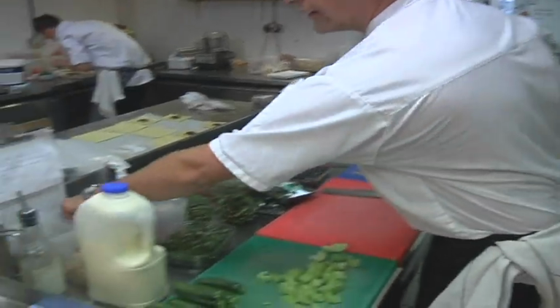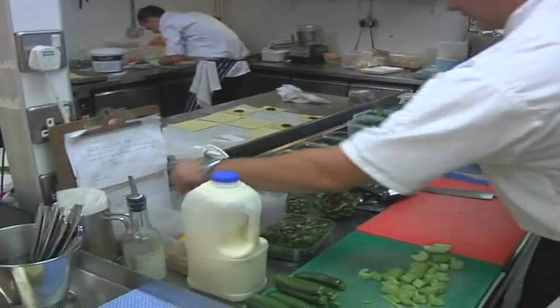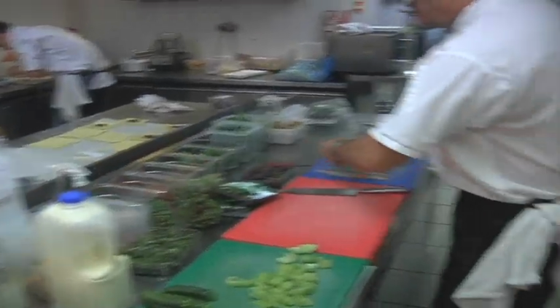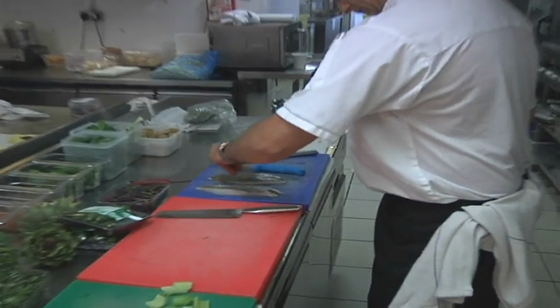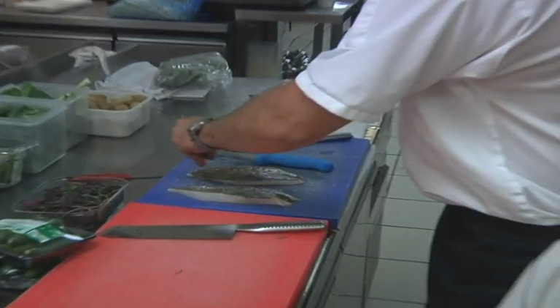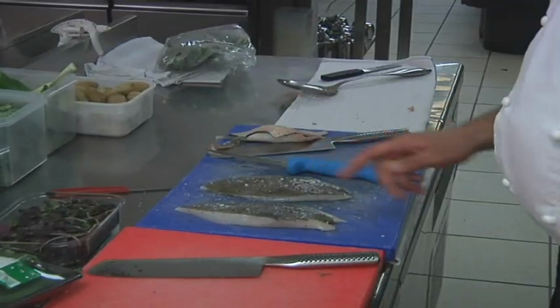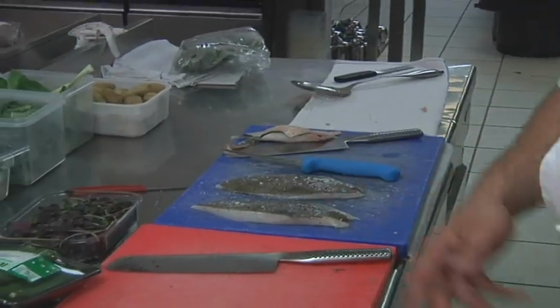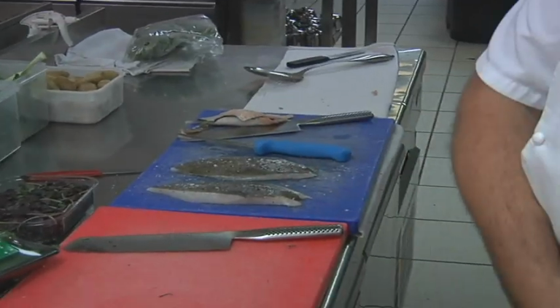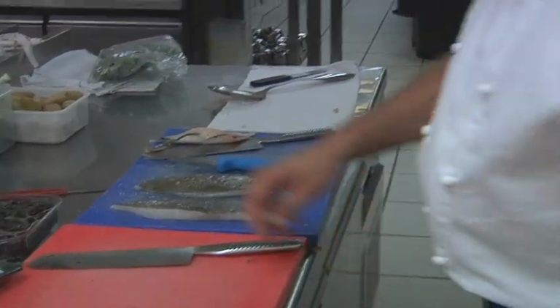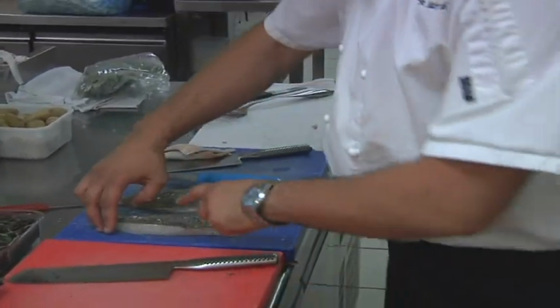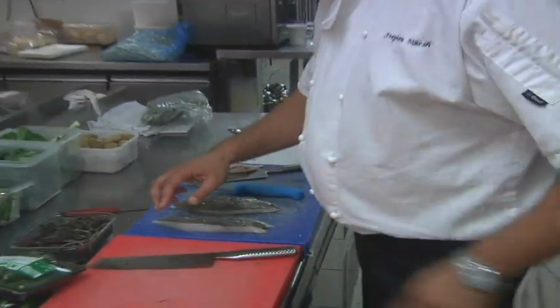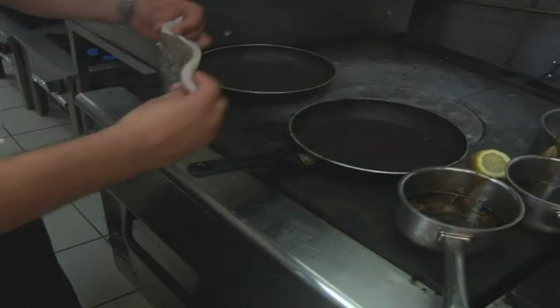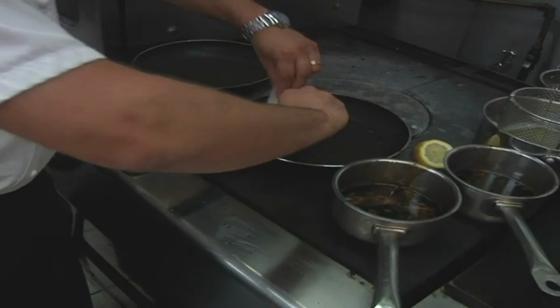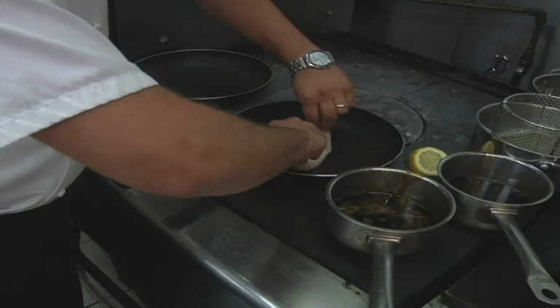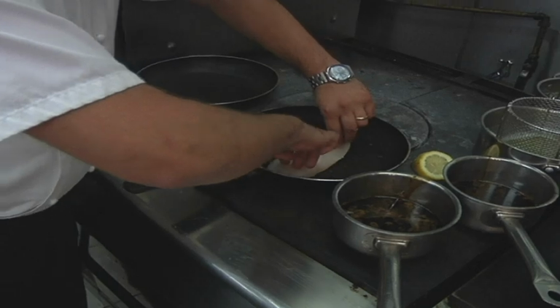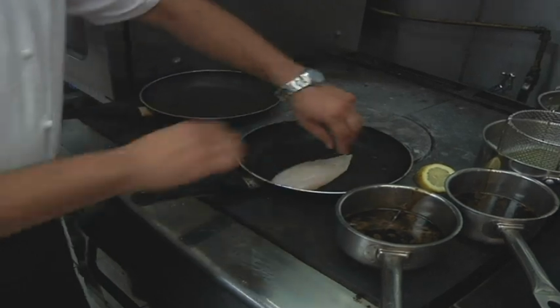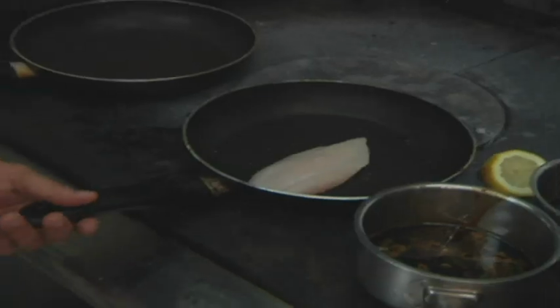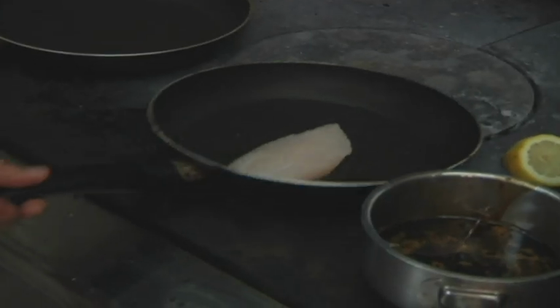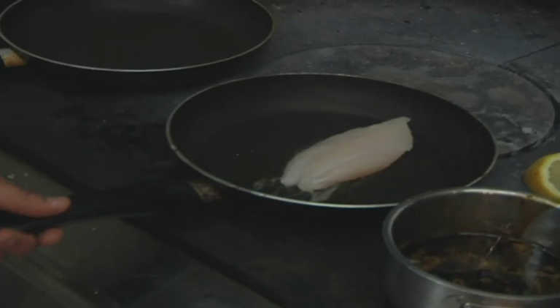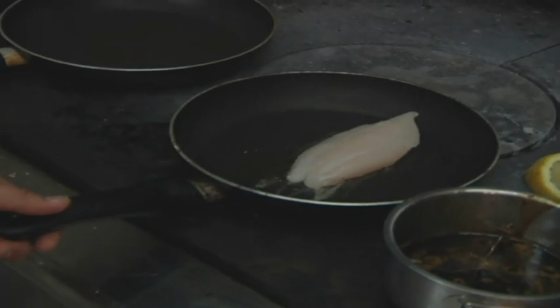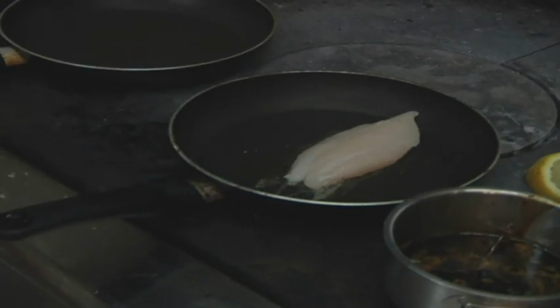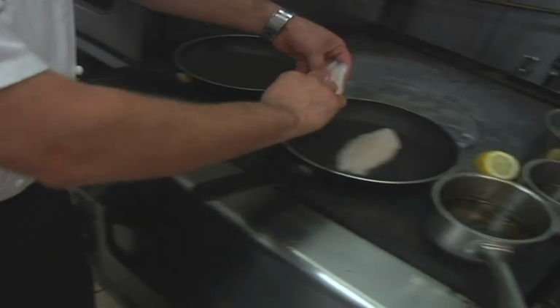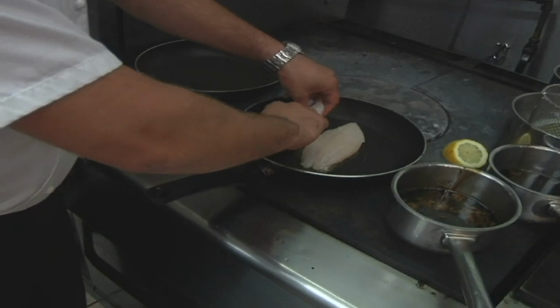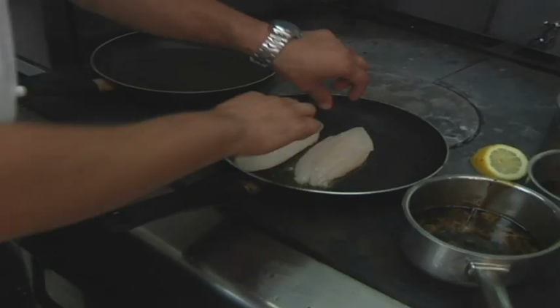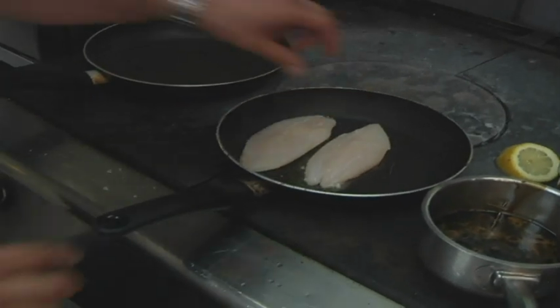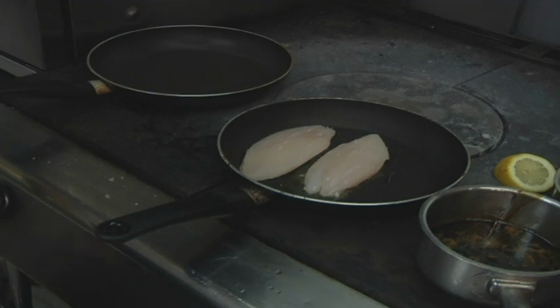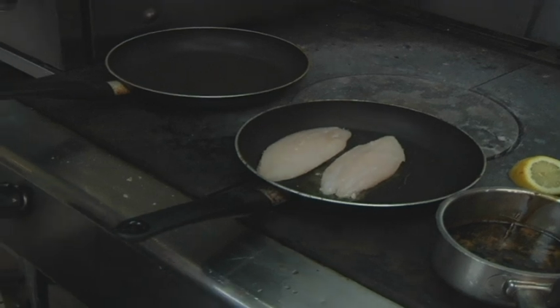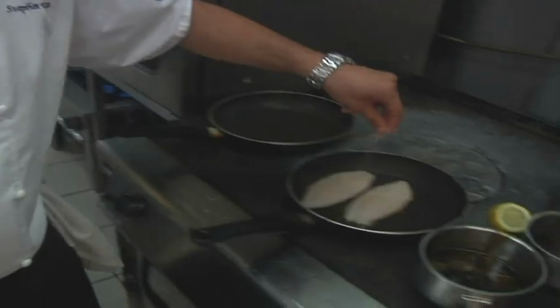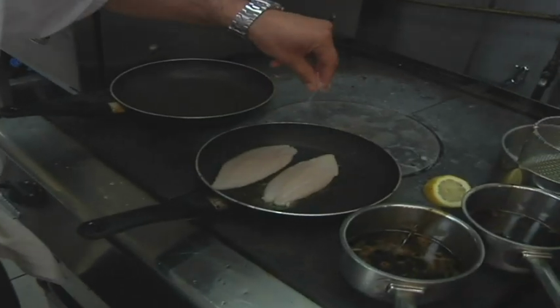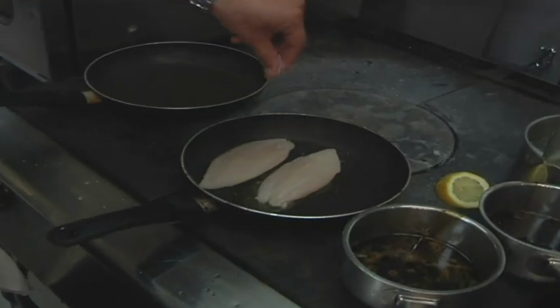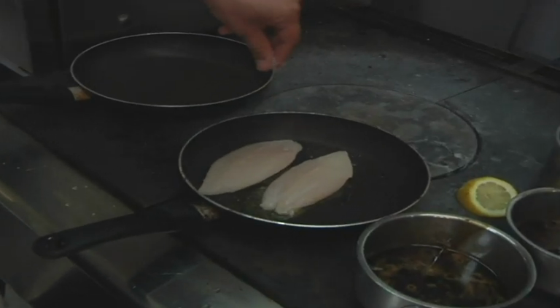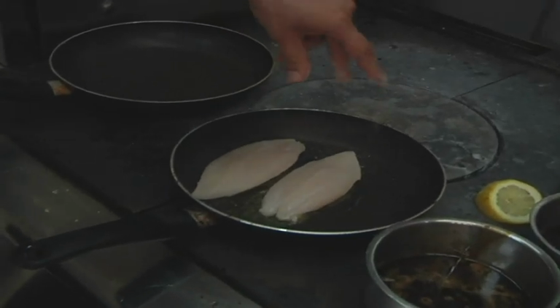Nice Cornish Ratté pepper. Season the skin side to start with. Straight into the pan. A little shake to make sure it's not going to stick to the pan for us. At this point we want to season the underside of the skin.